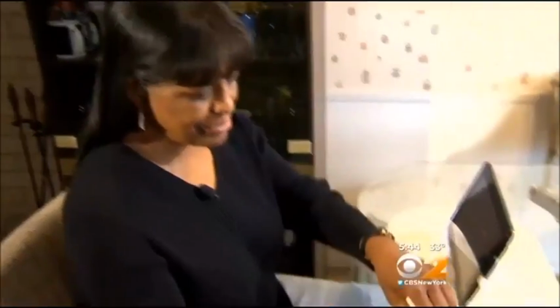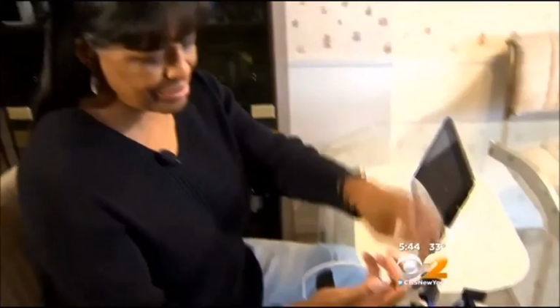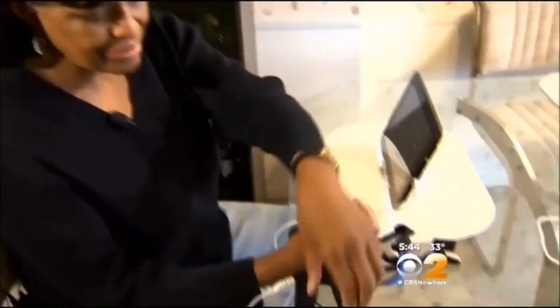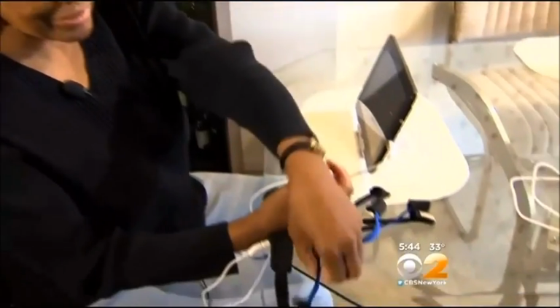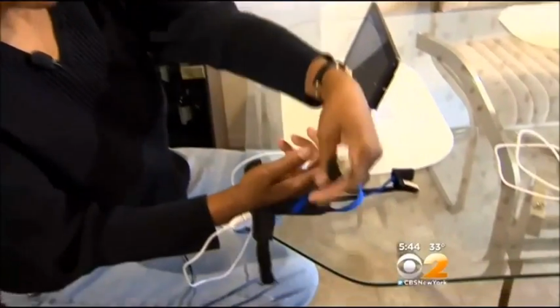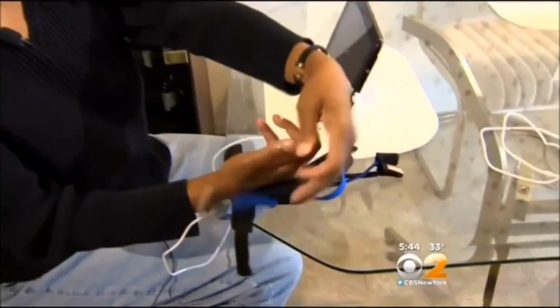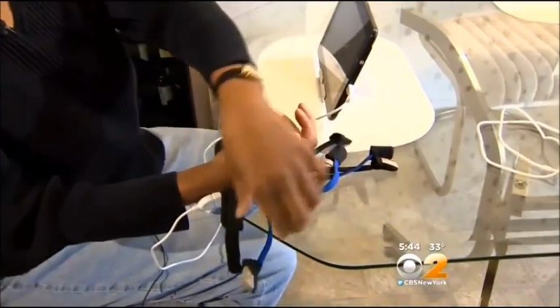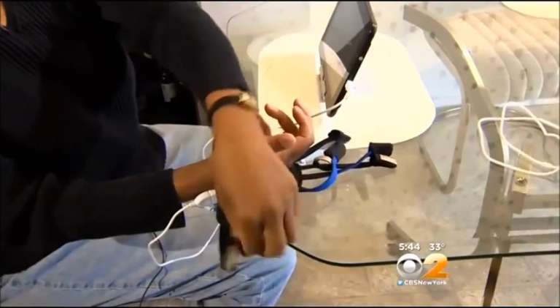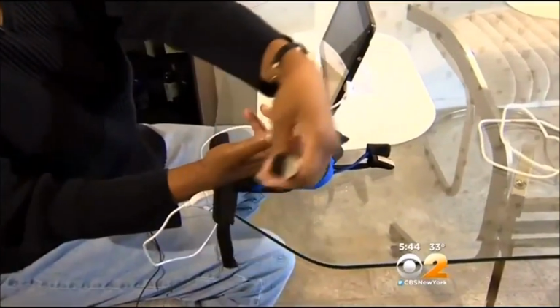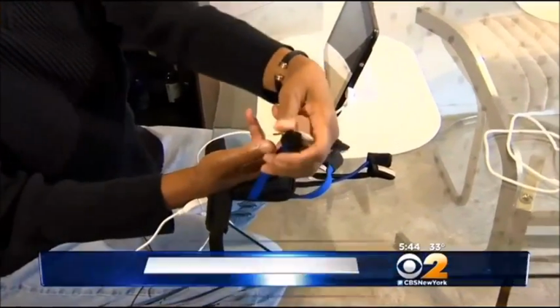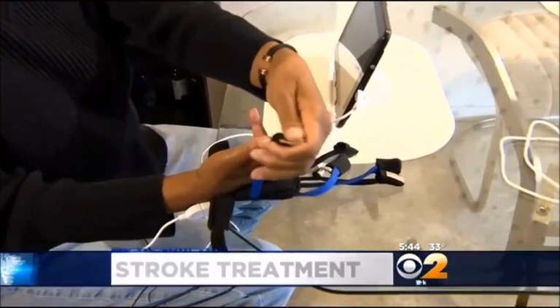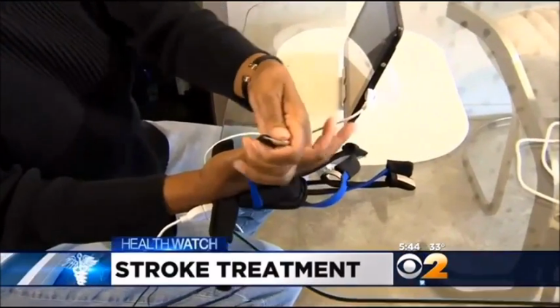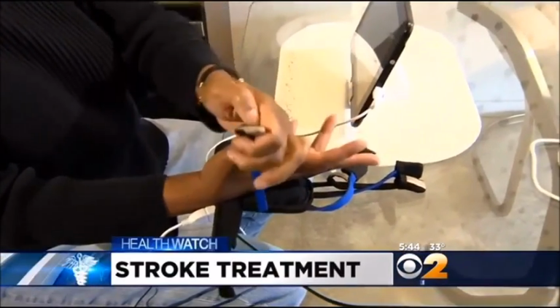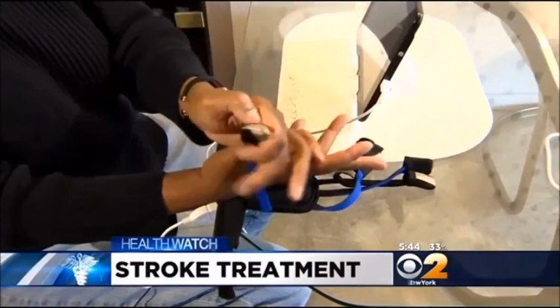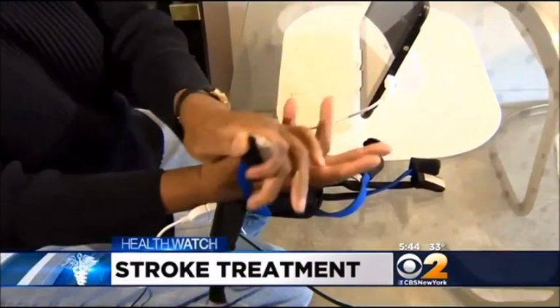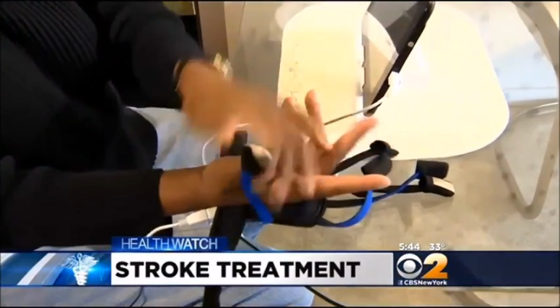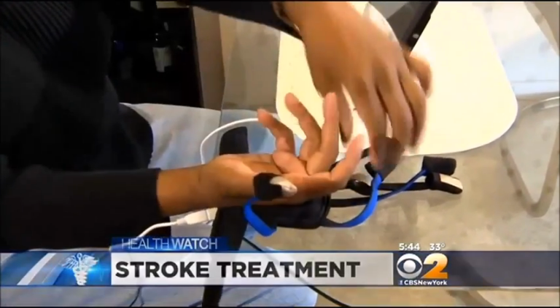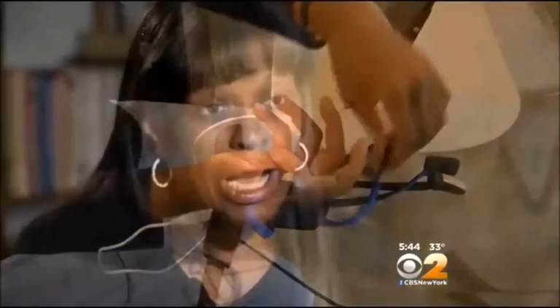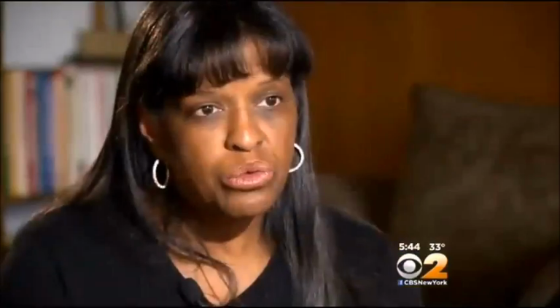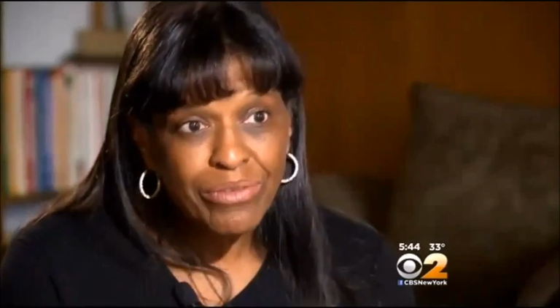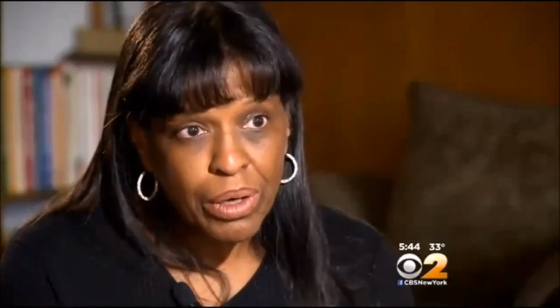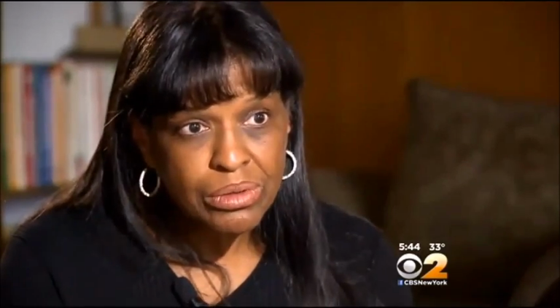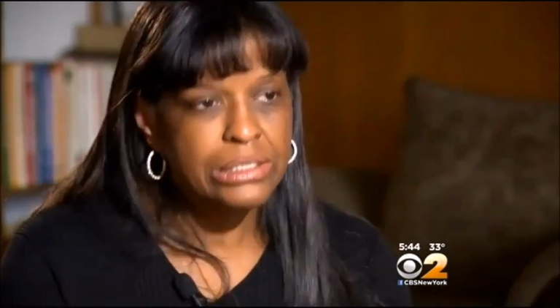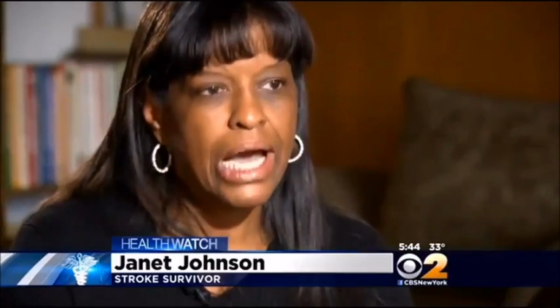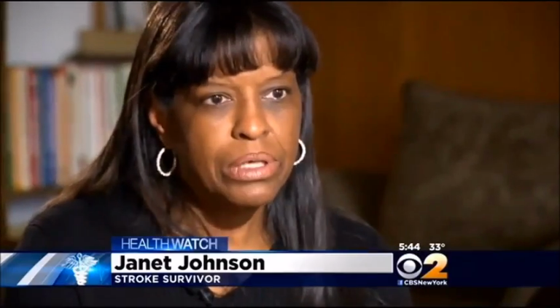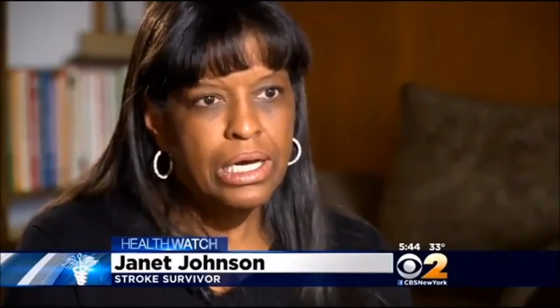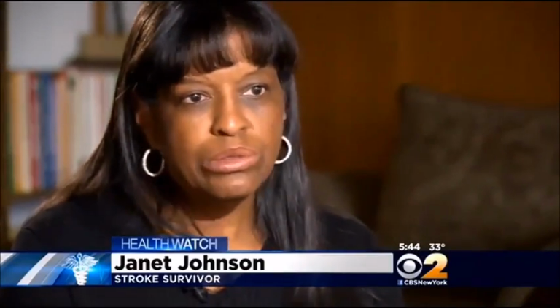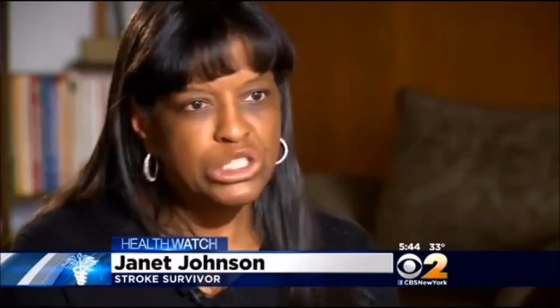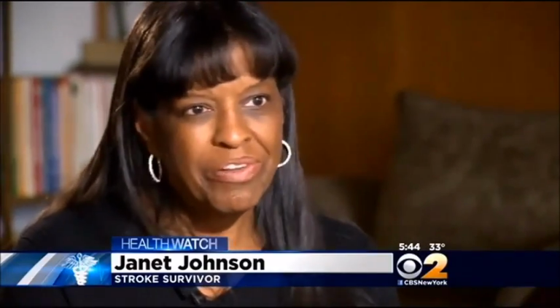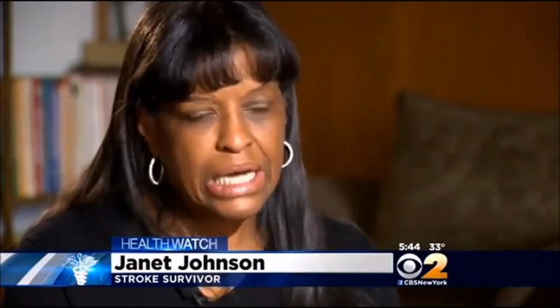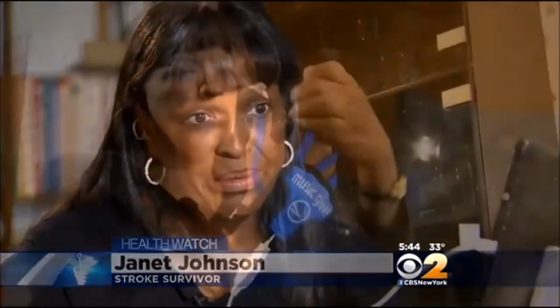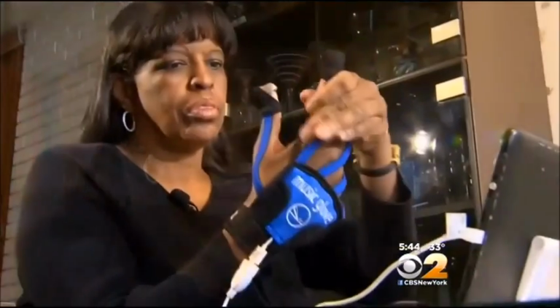Stroke survivor Janet Johnson says she wasn't seeing results after years of traditional hand therapy. She couldn't write very well, she couldn't type — and she was a super fast typist before.